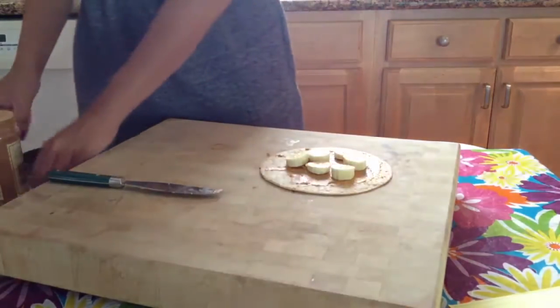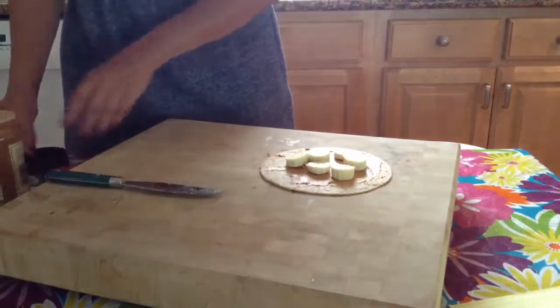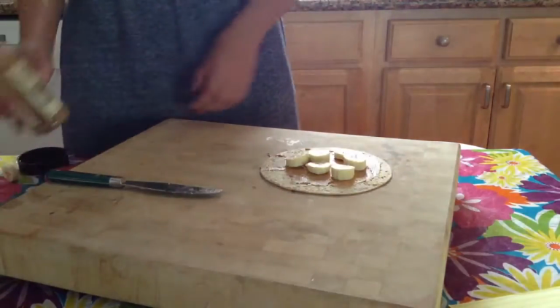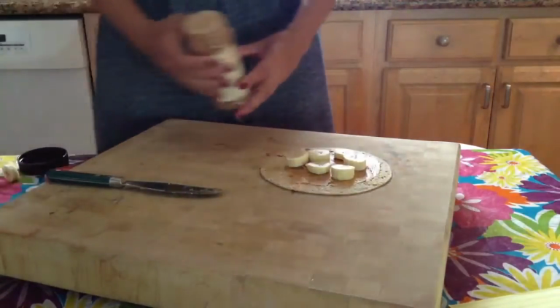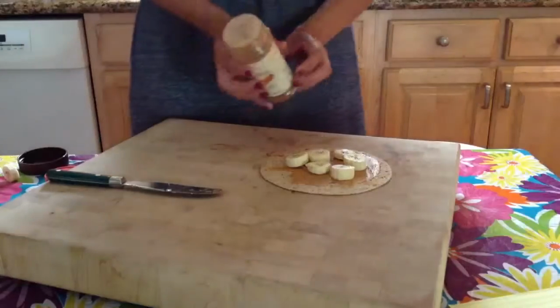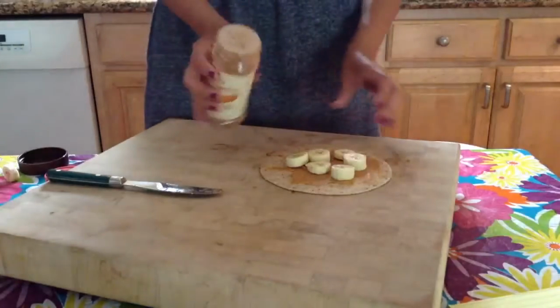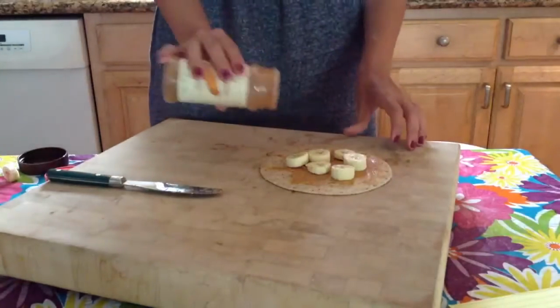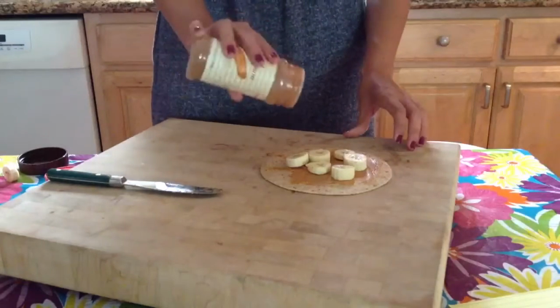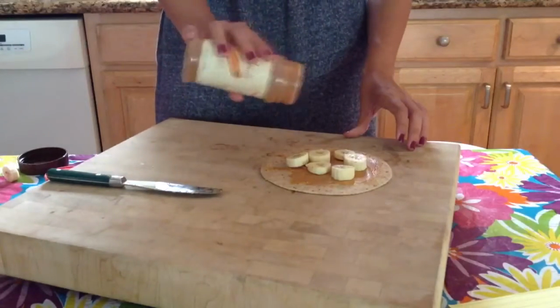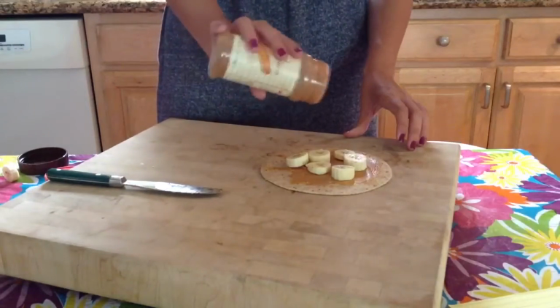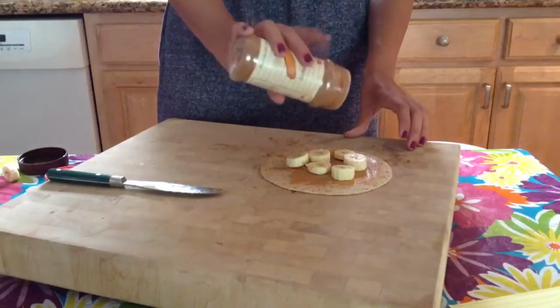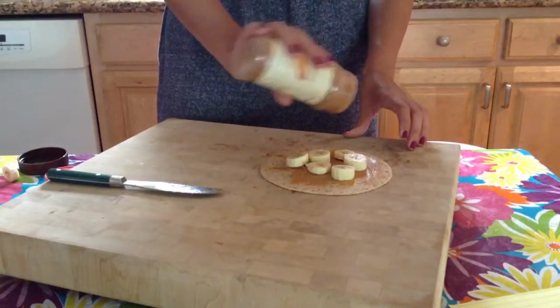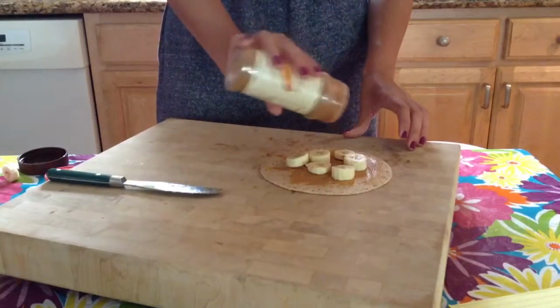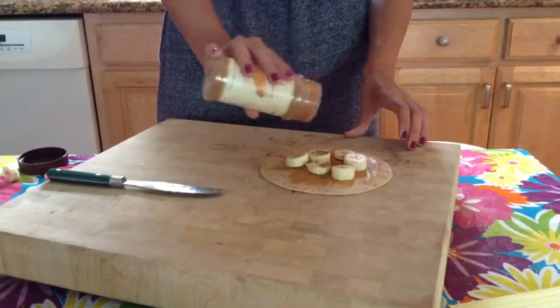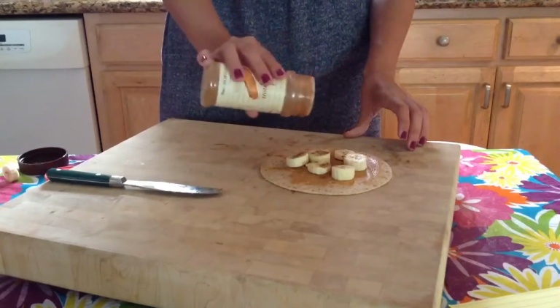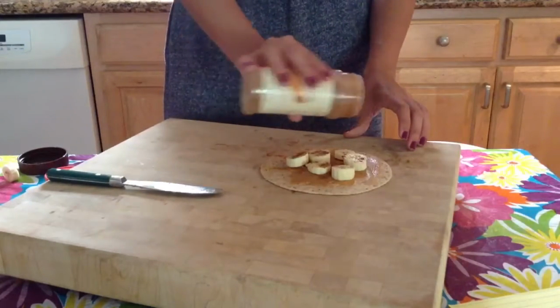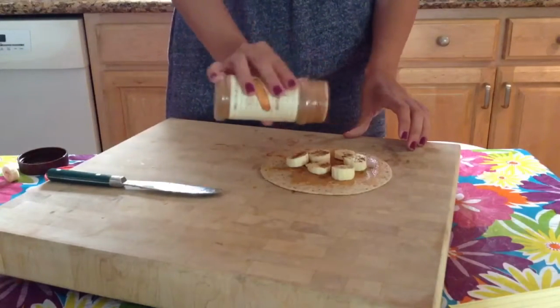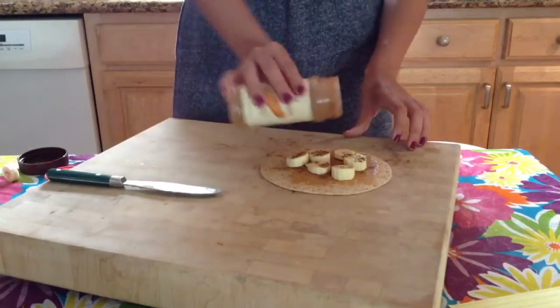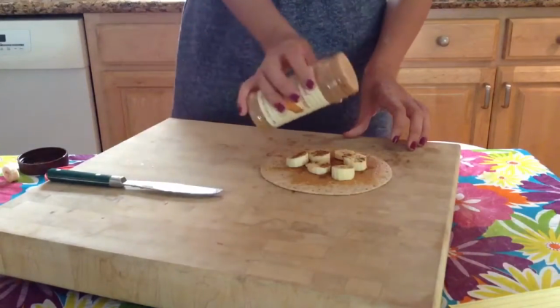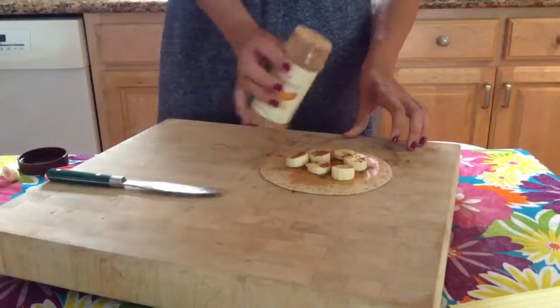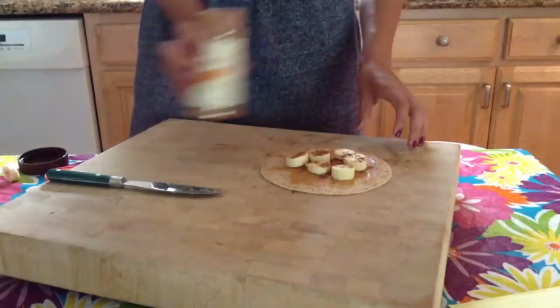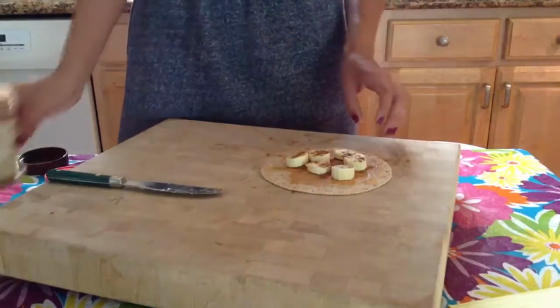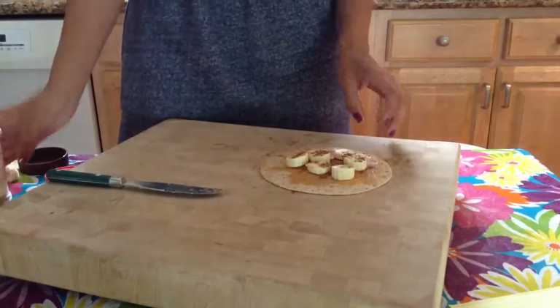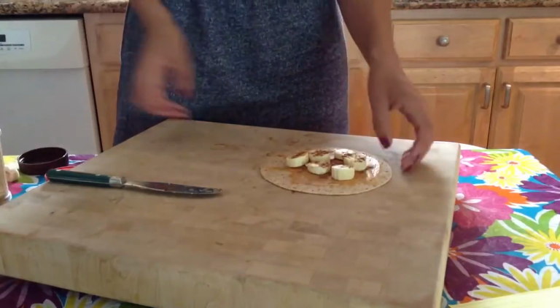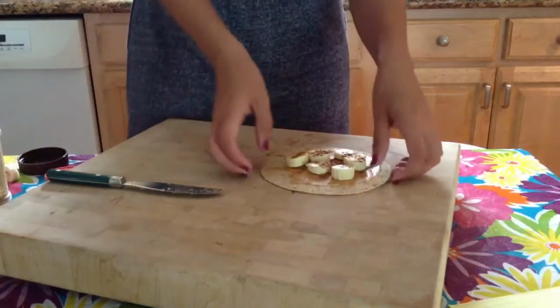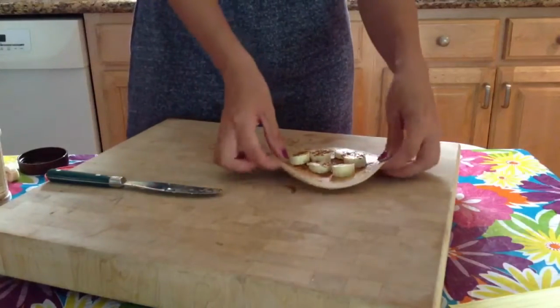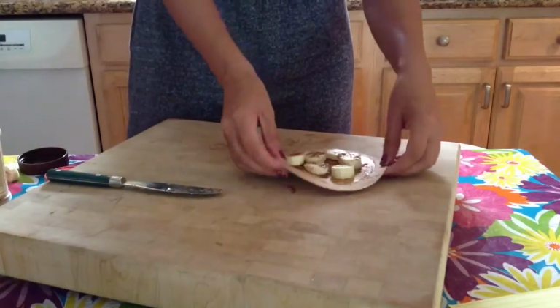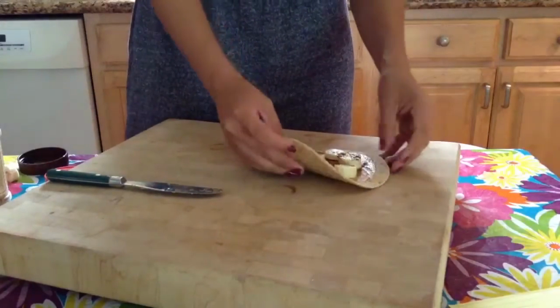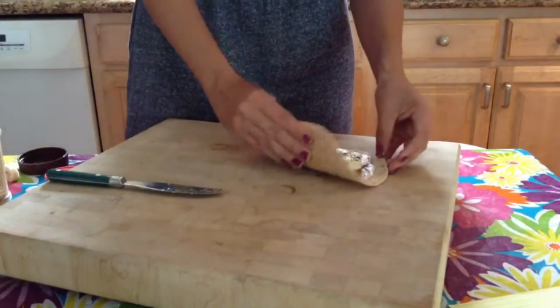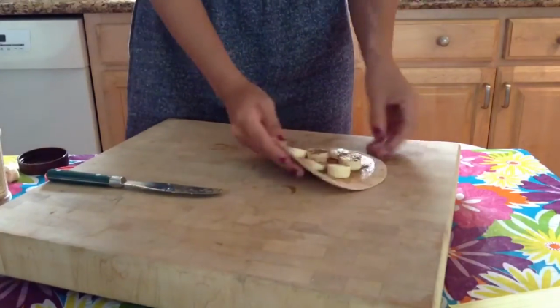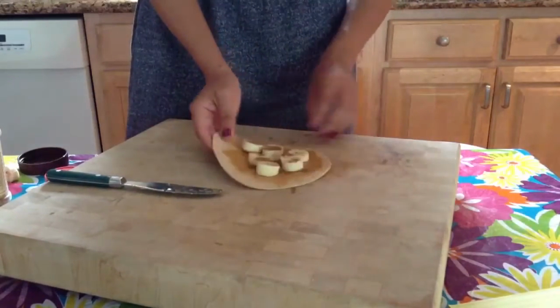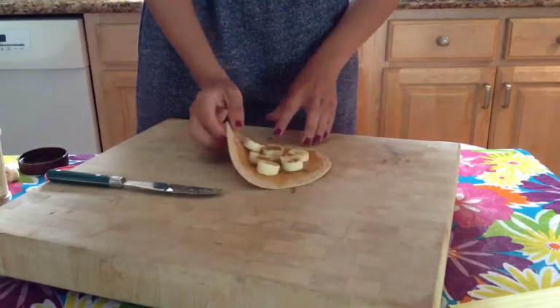Then you're gonna get your cinnamon and just sprinkle a bit — not too much. Cinnamon is actually really good for your metabolism, so it helps you feel fuller longer.